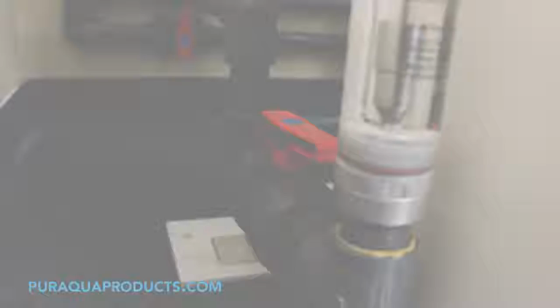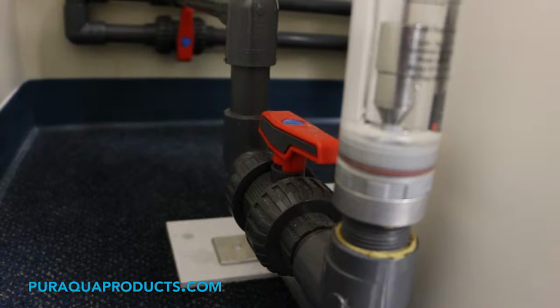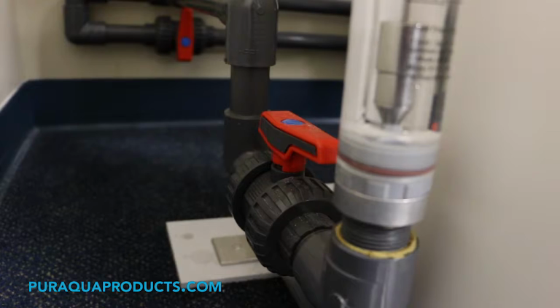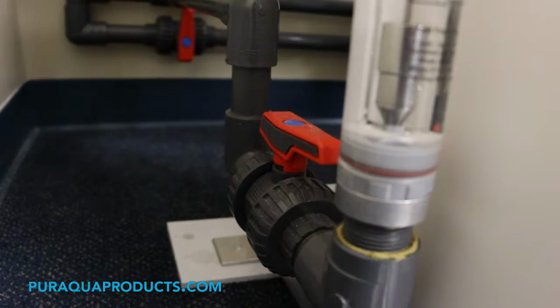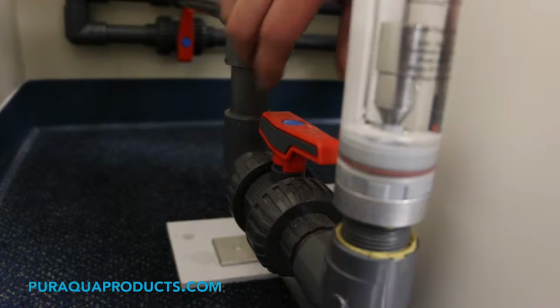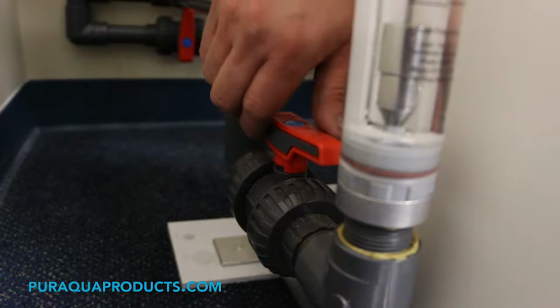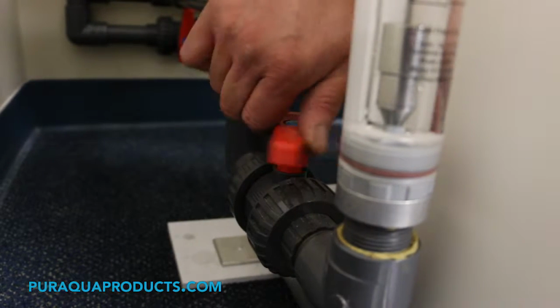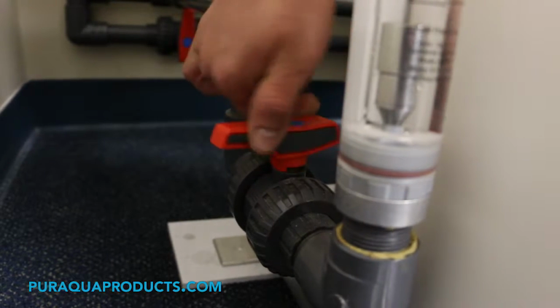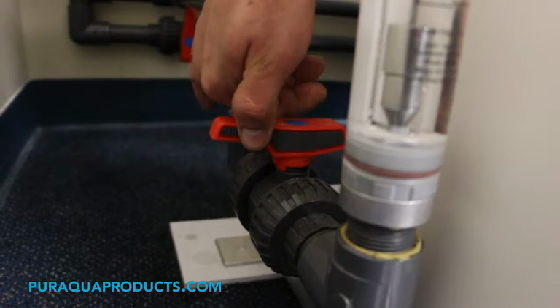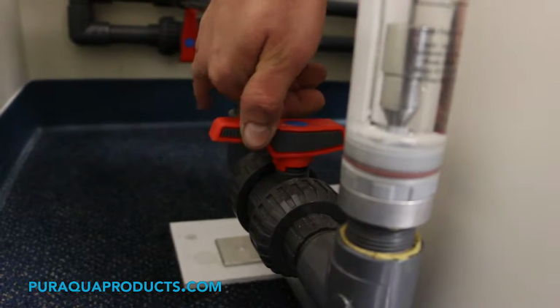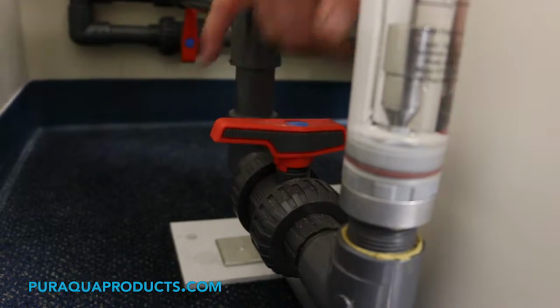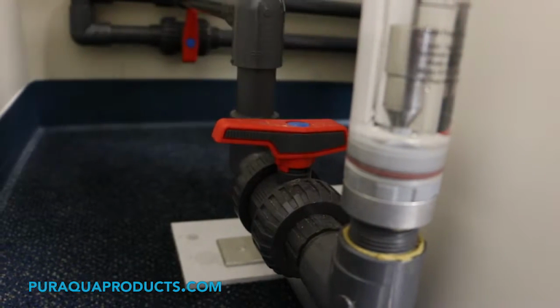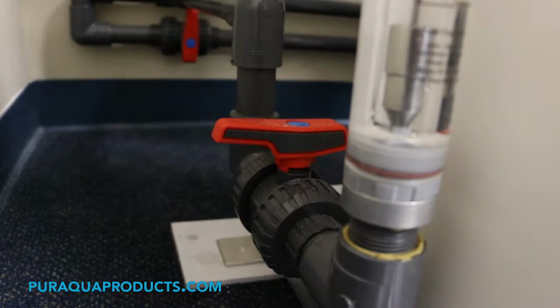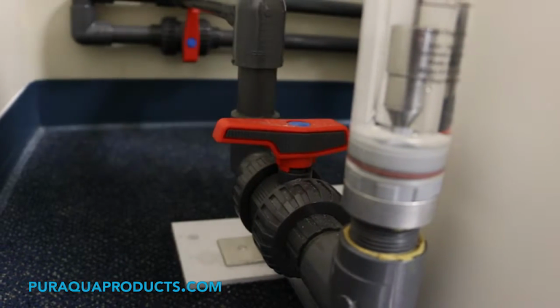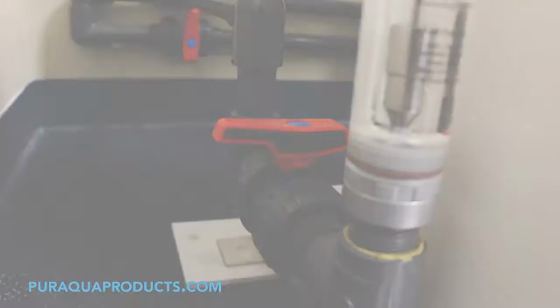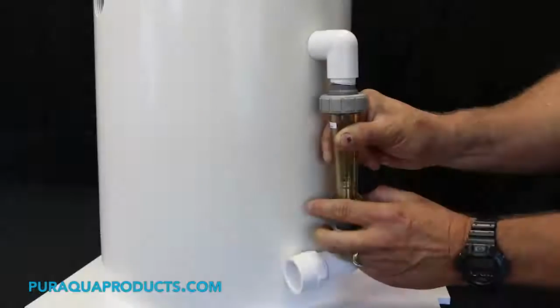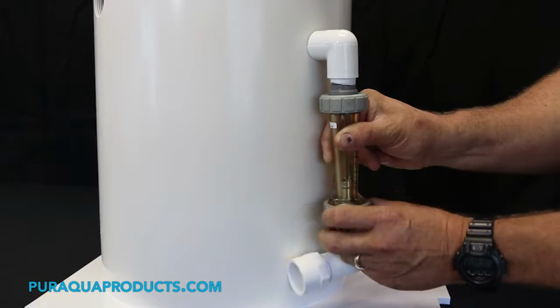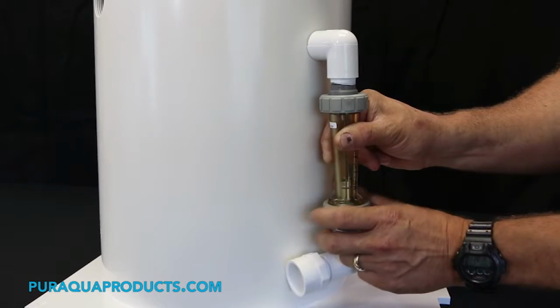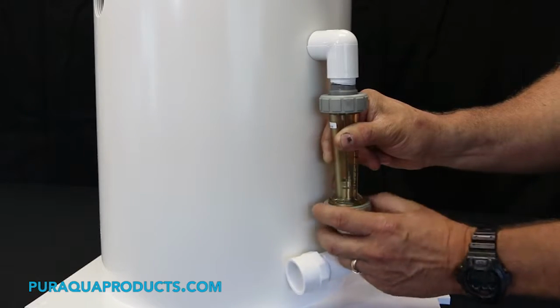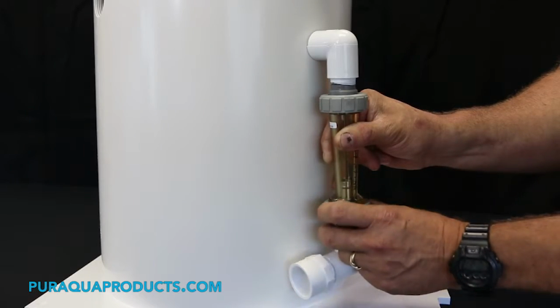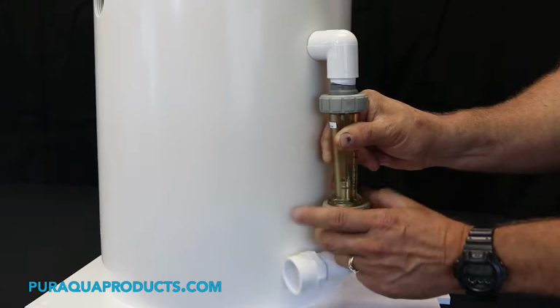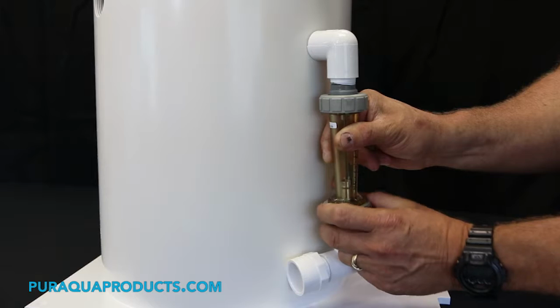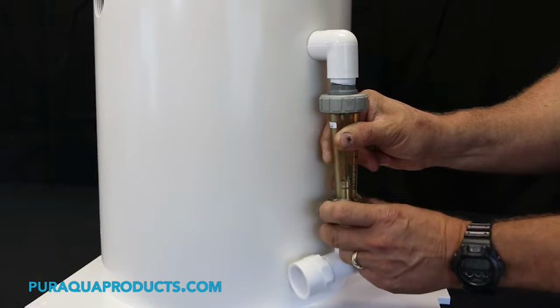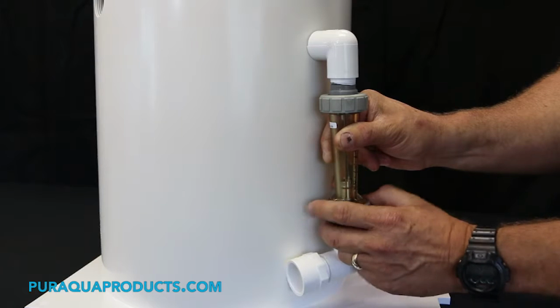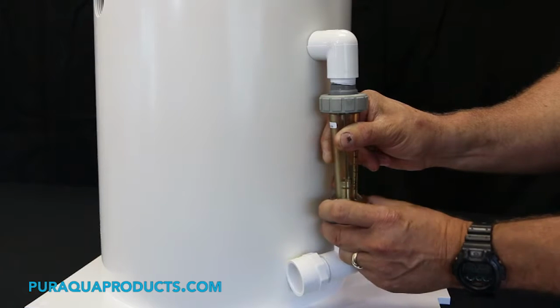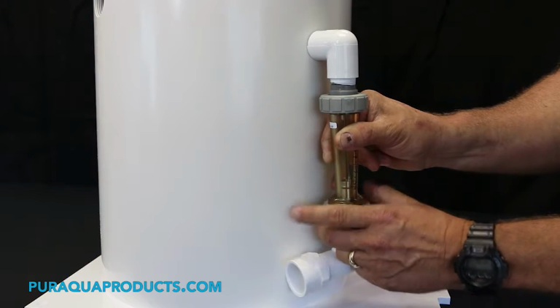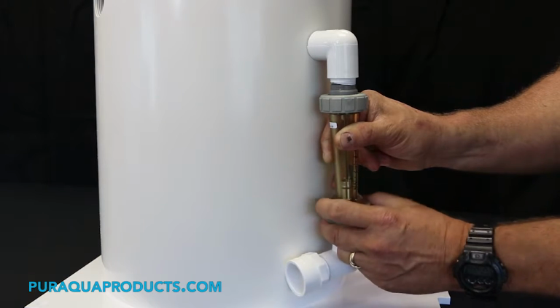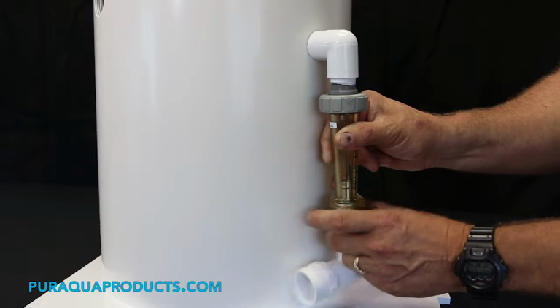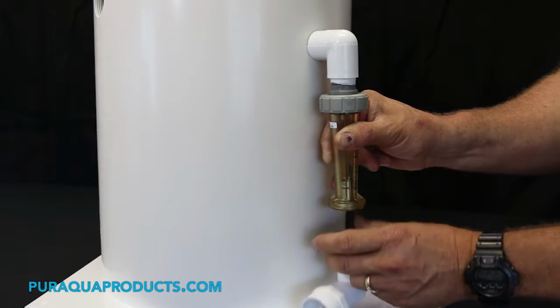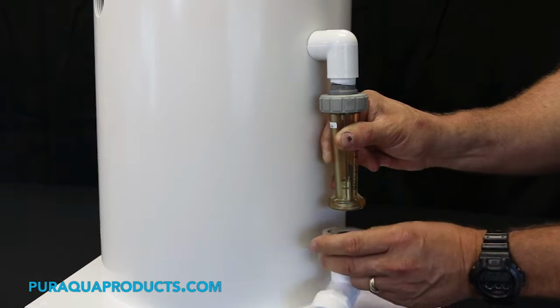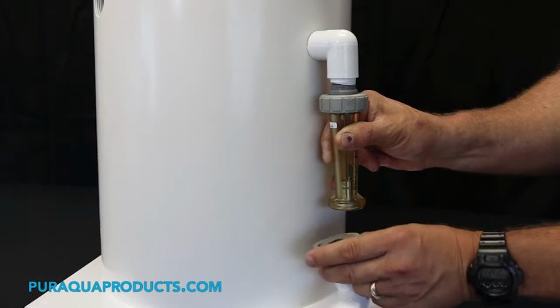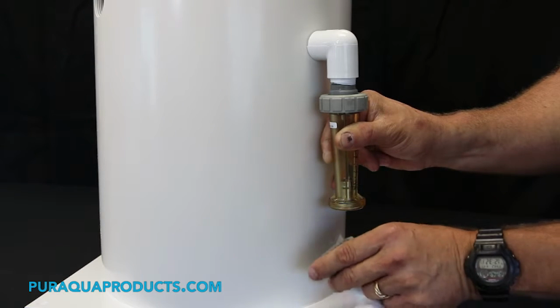Step one: shut down and isolate the system for maintenance. Step two: loosen the unions on the flow meter and remove the flow meter from the chlorinator body.